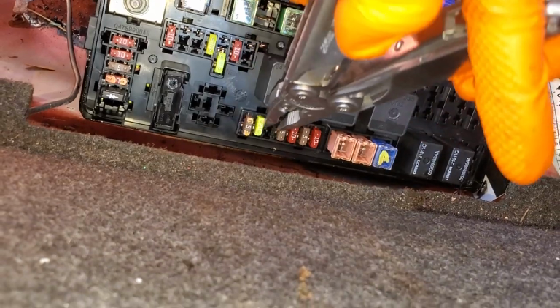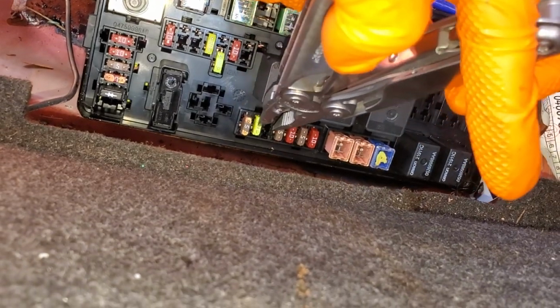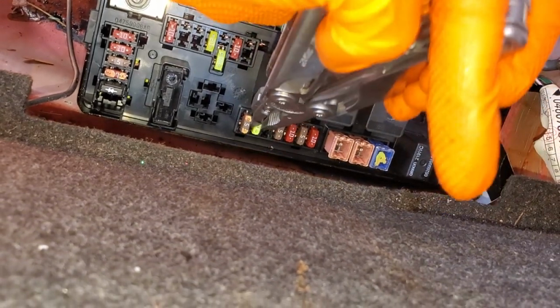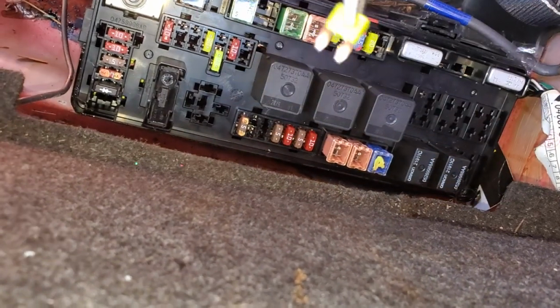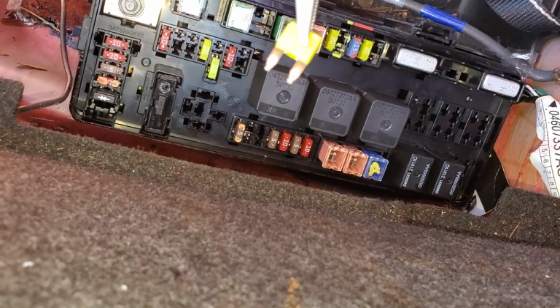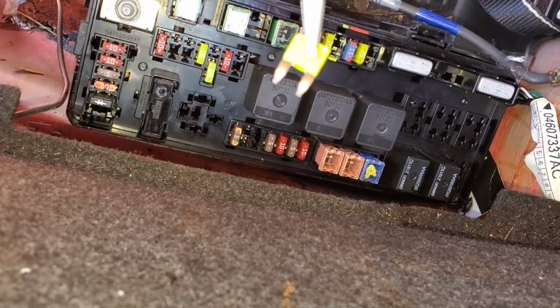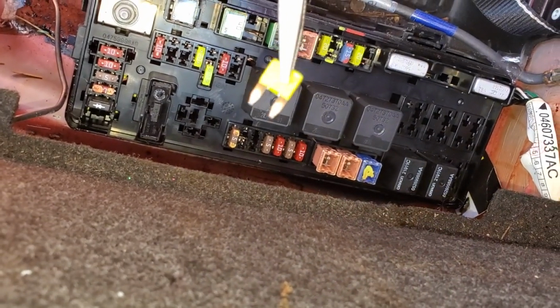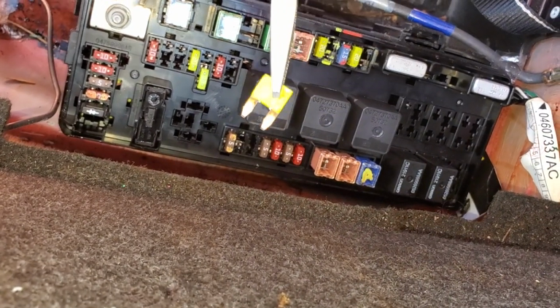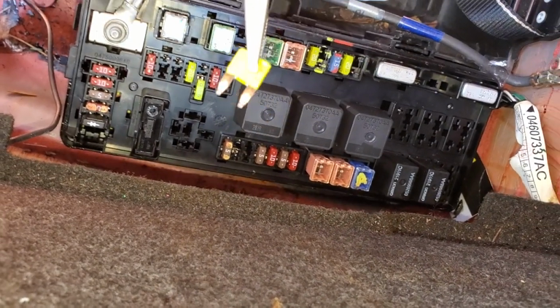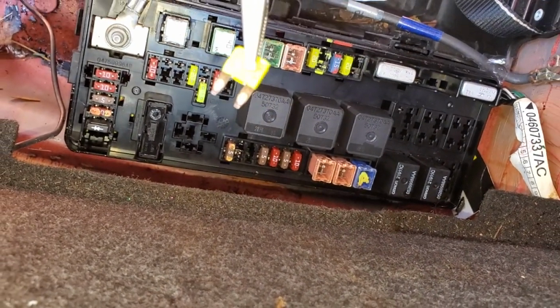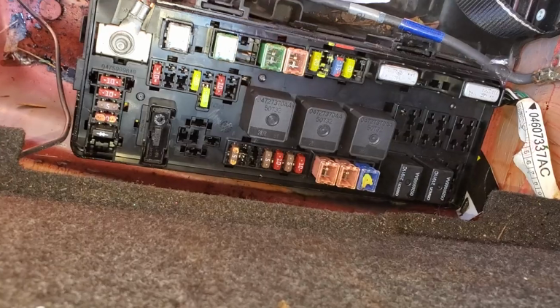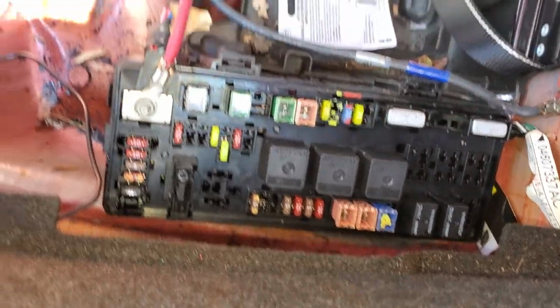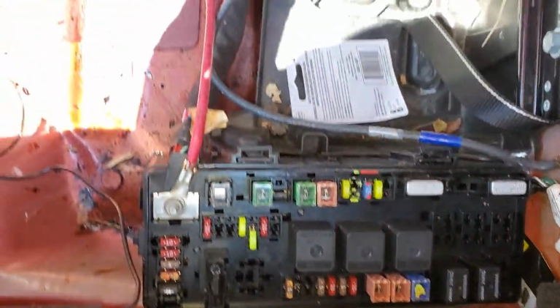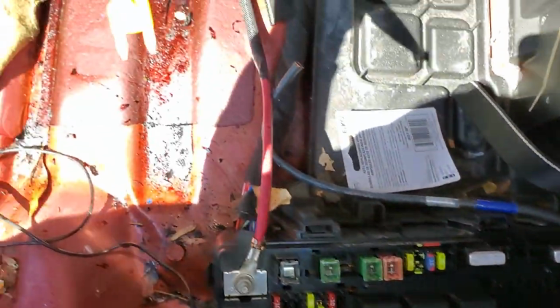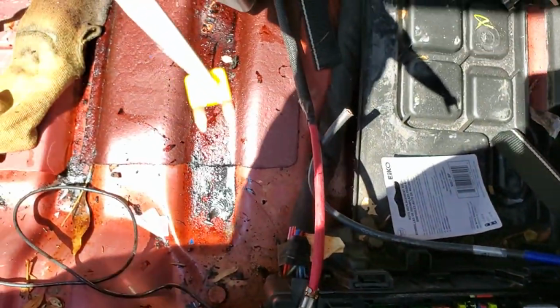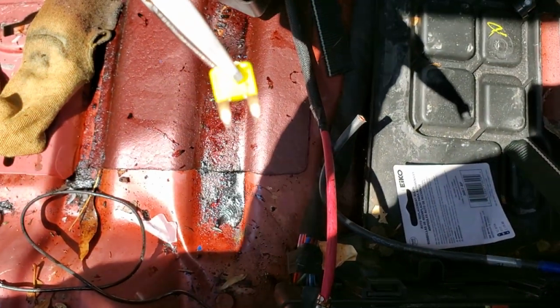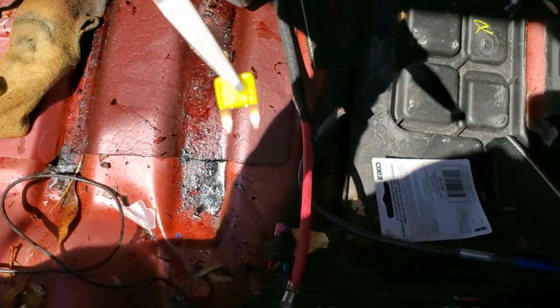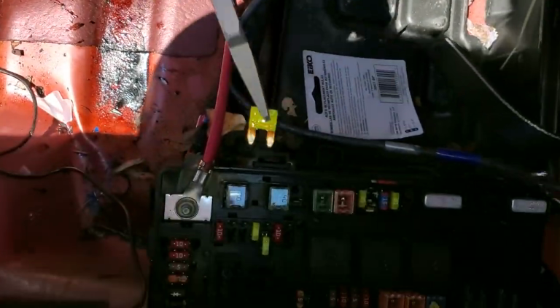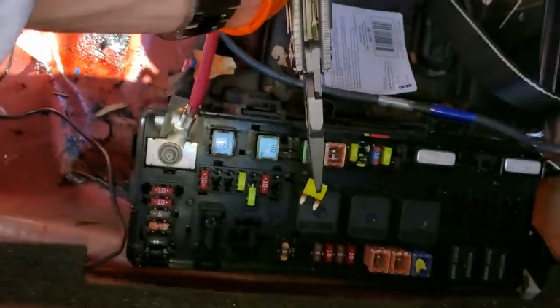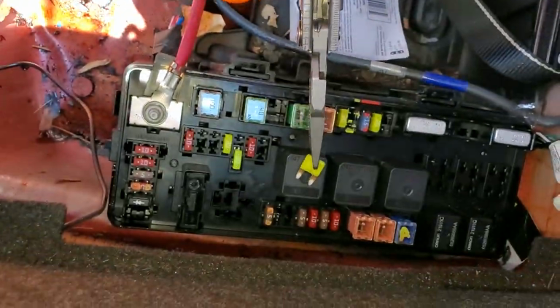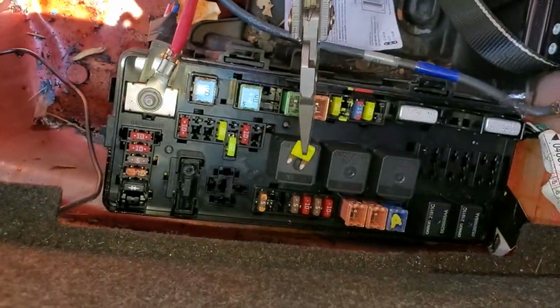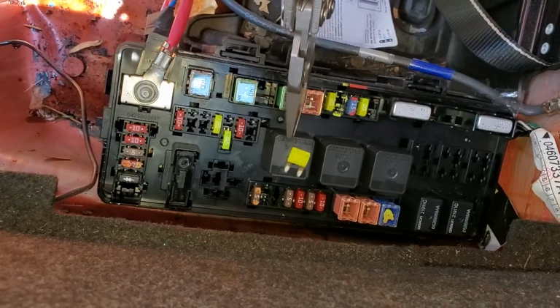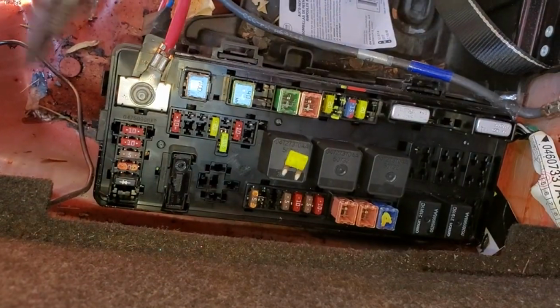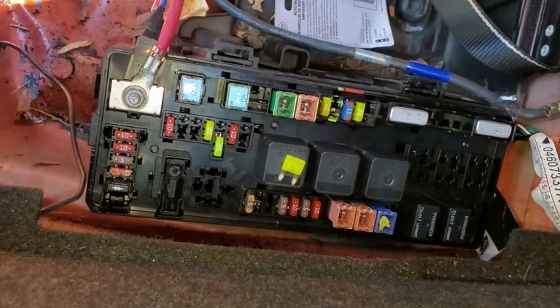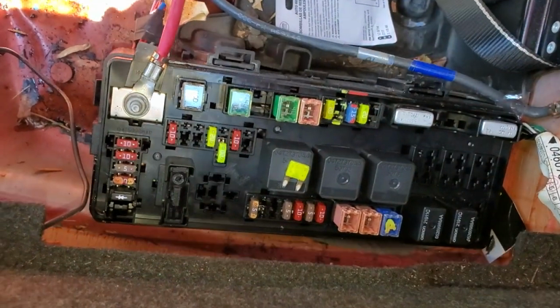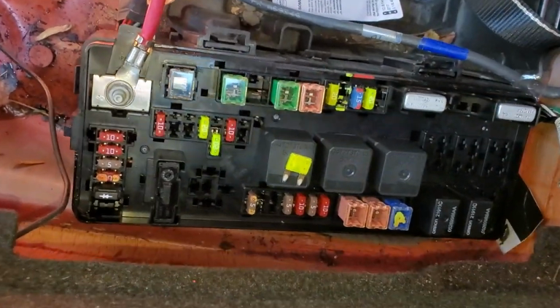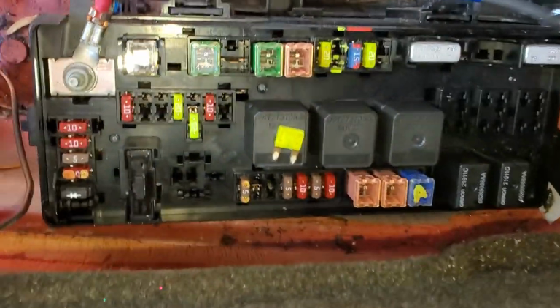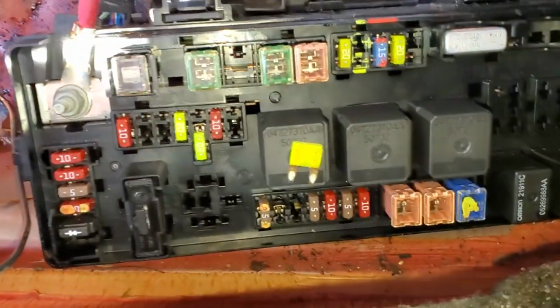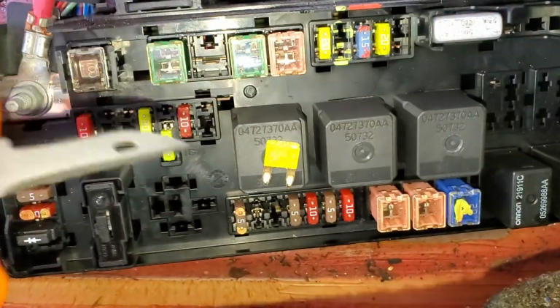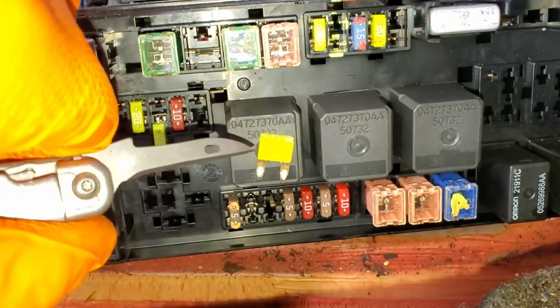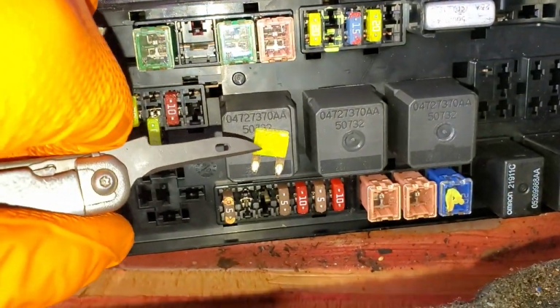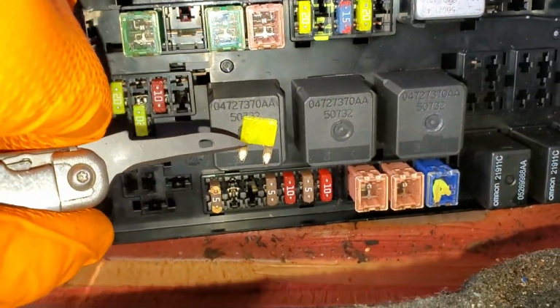The 20 amp fuse next to it provides power to the head unit, so you can remove the fuse and take a look at it to see if it's blown or not. This is what a good fuse looks like — you can see there's that neat little U-shaped piece in there.